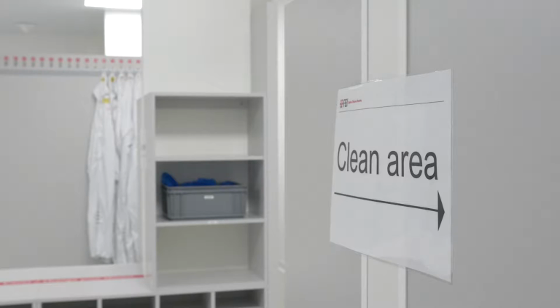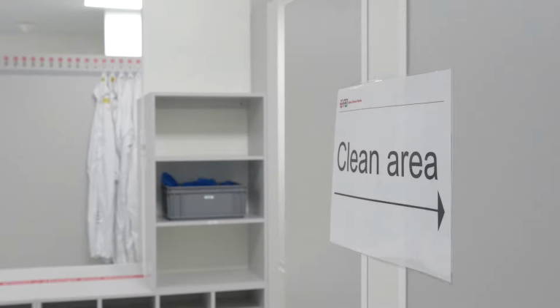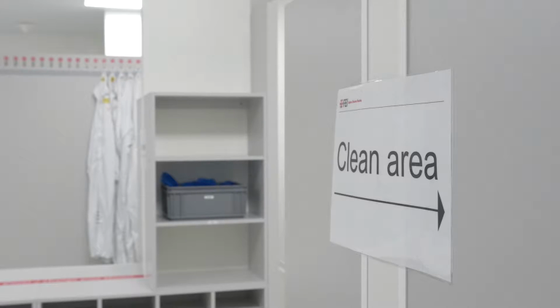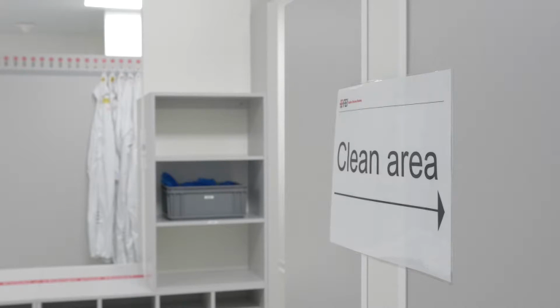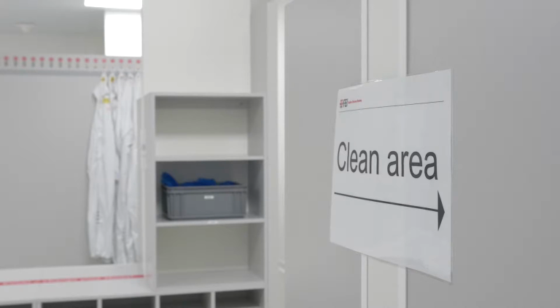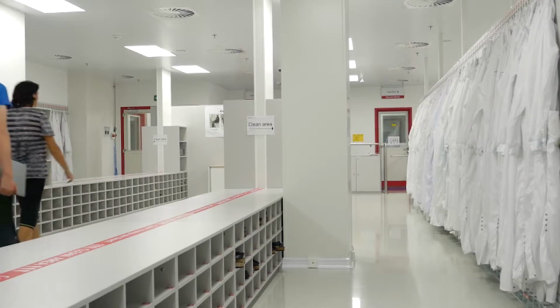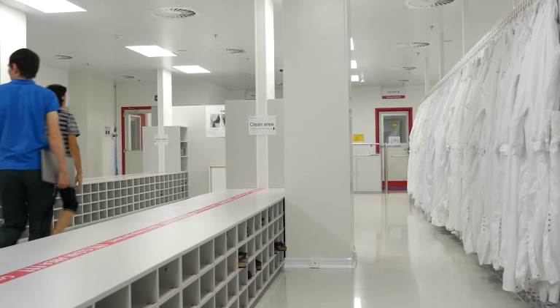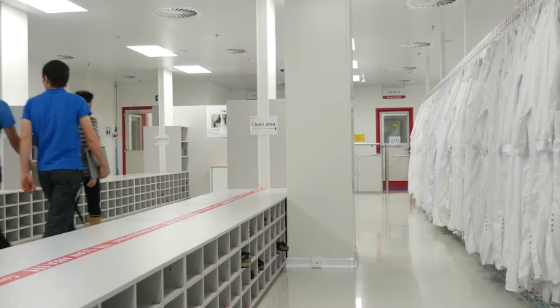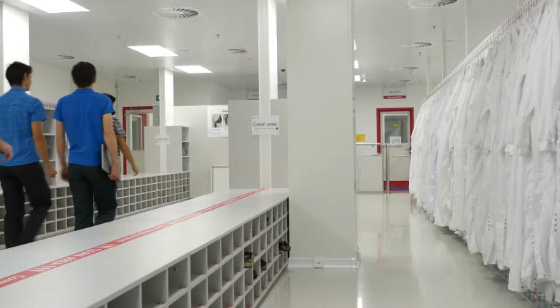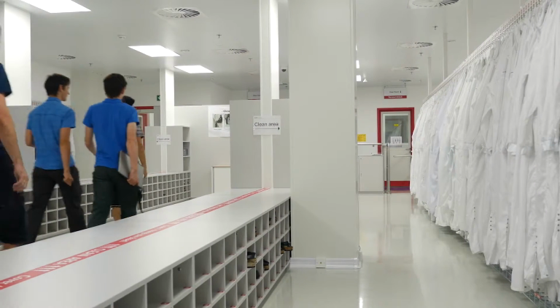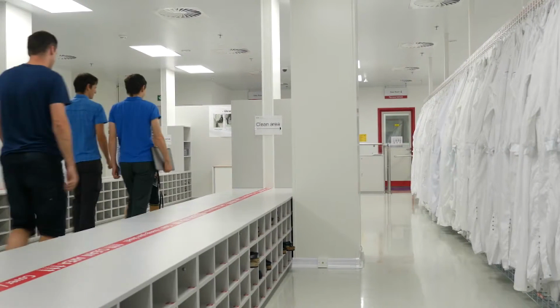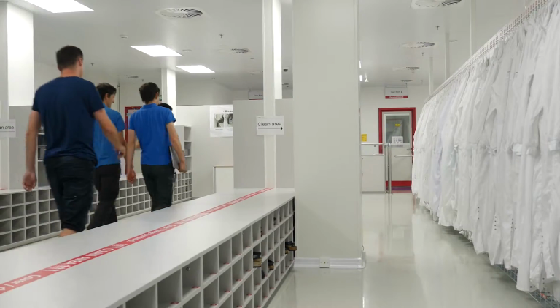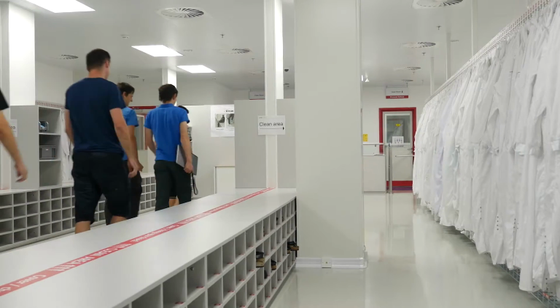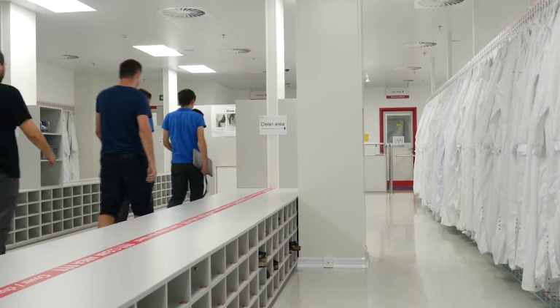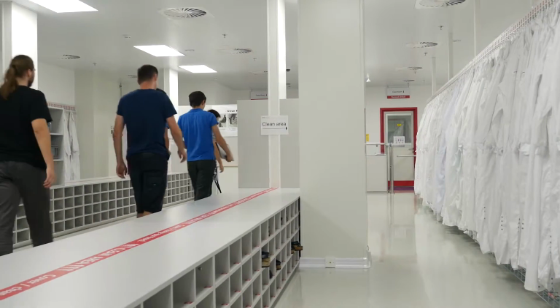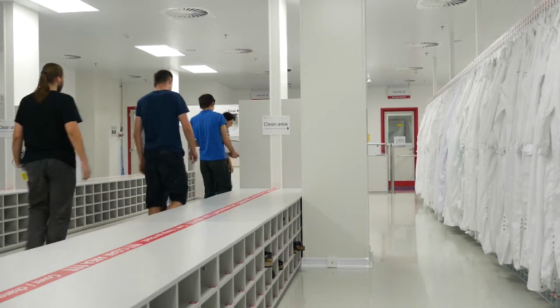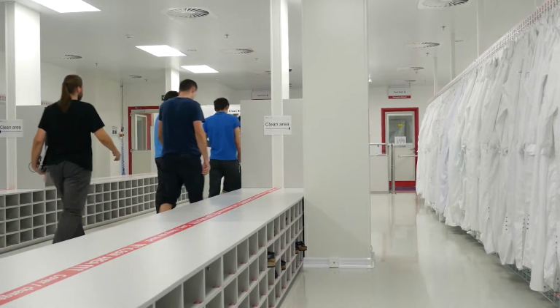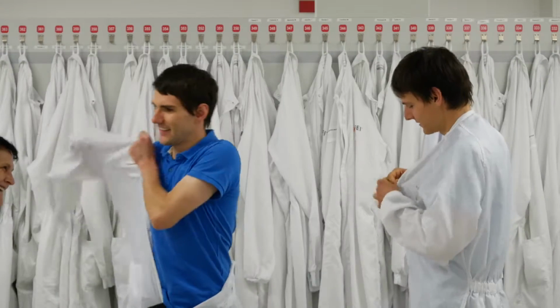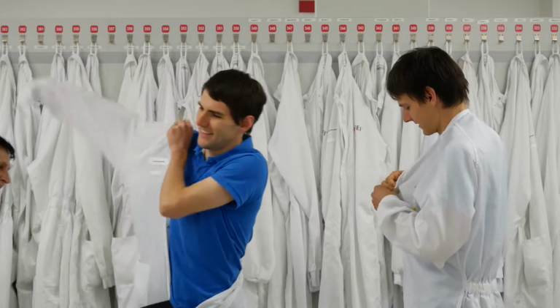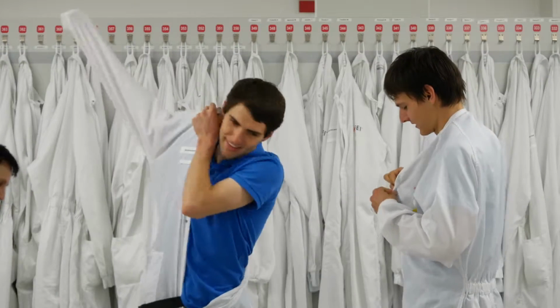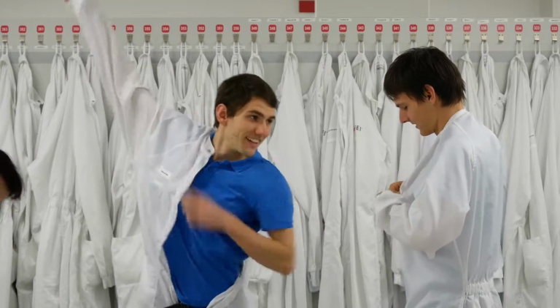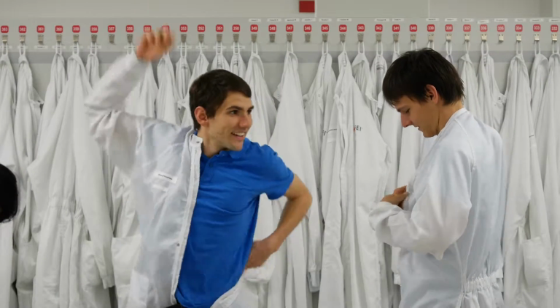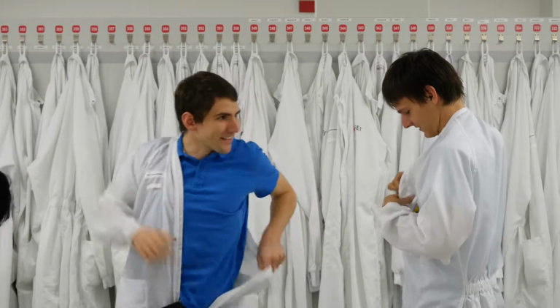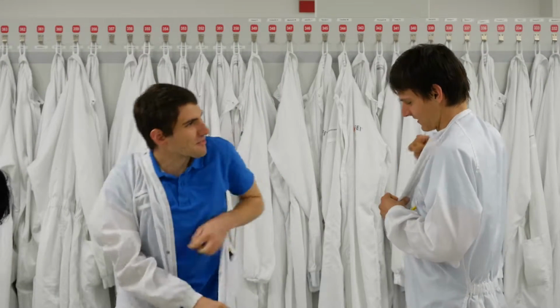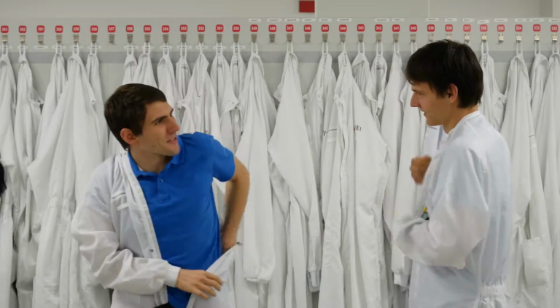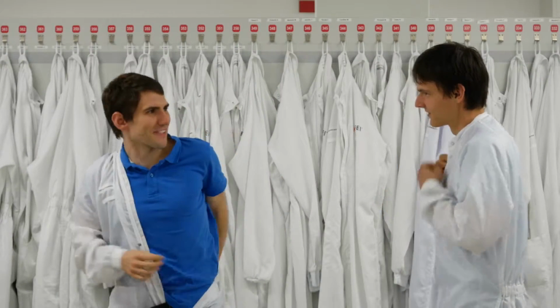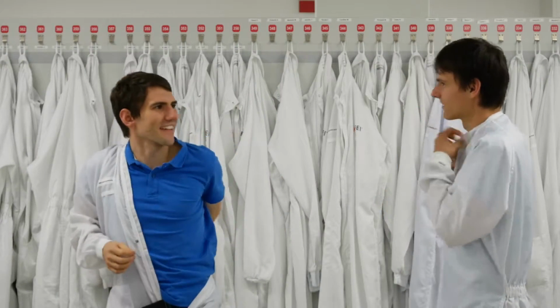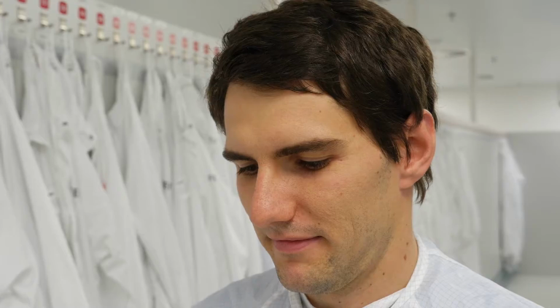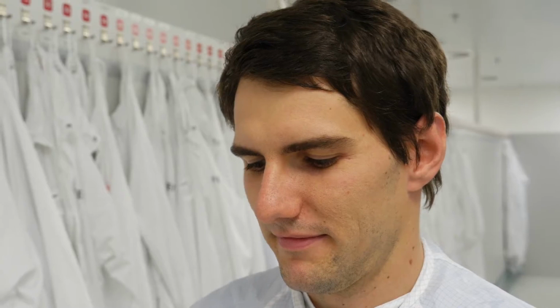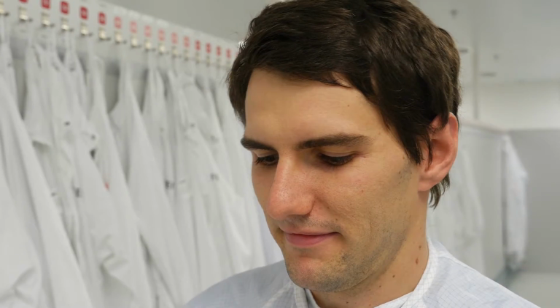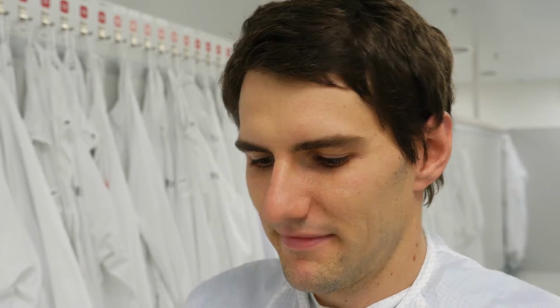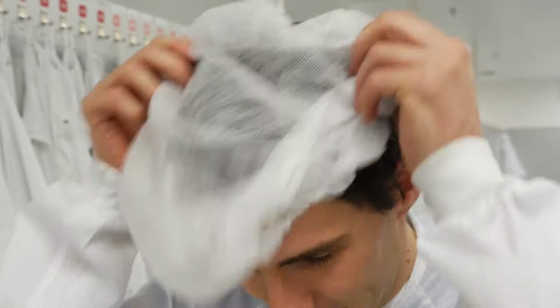The clean rooms are entered through so-called filters: a white coat, shoes or shoe covers, and a cap preventing falling out hair and dead cells from contaminating the environment.